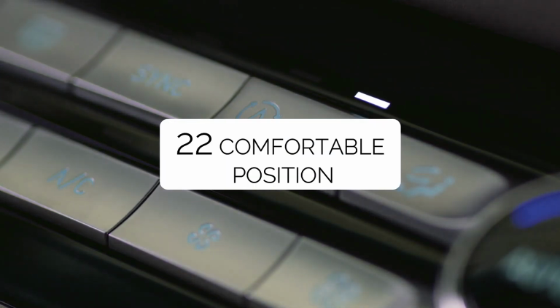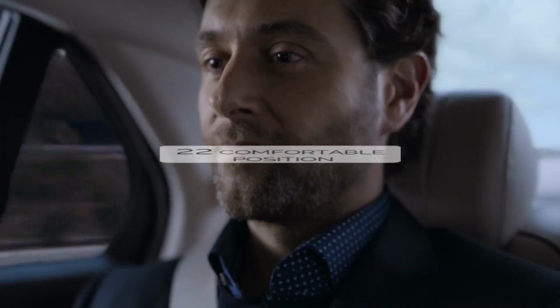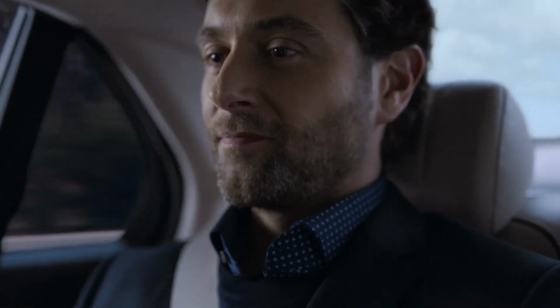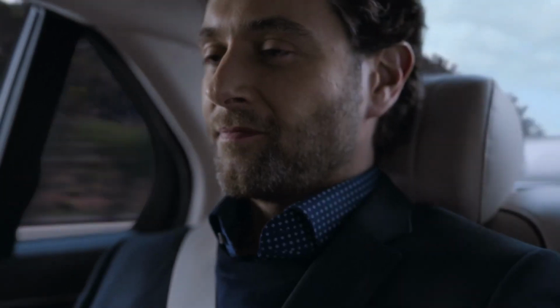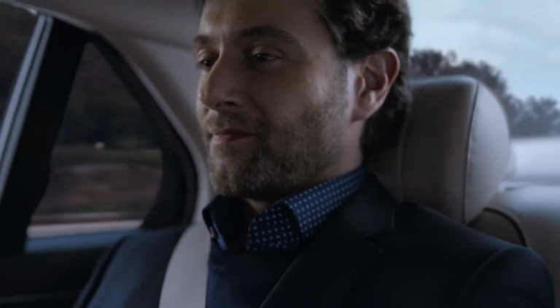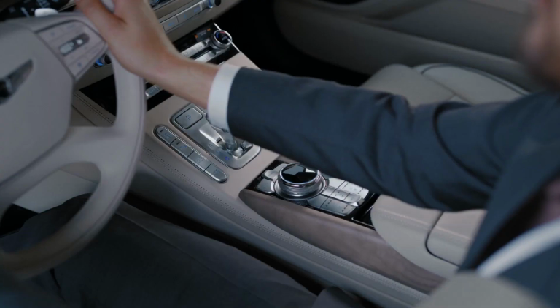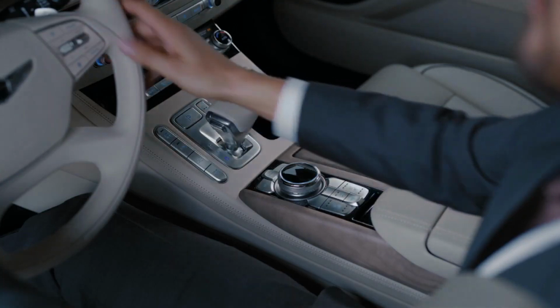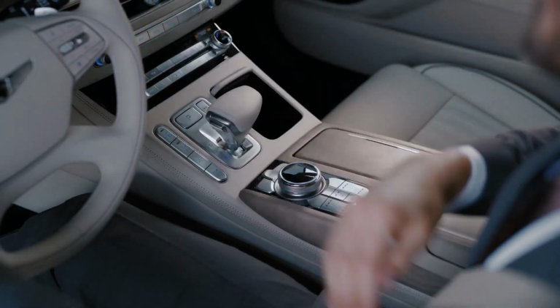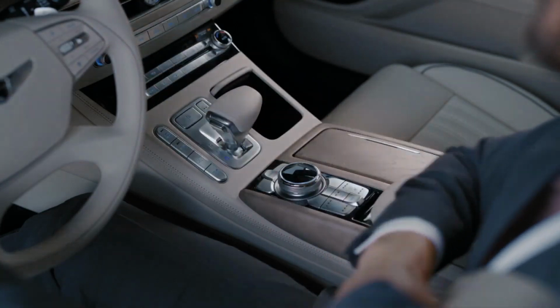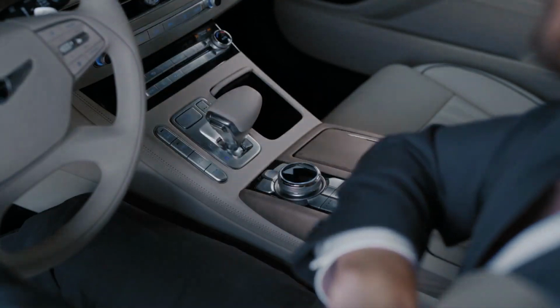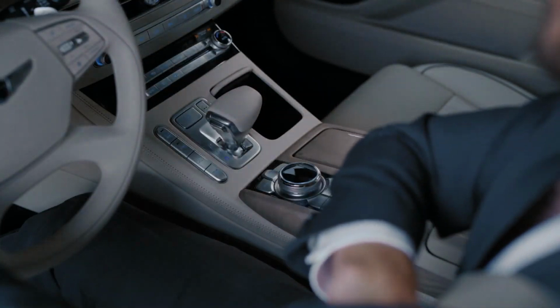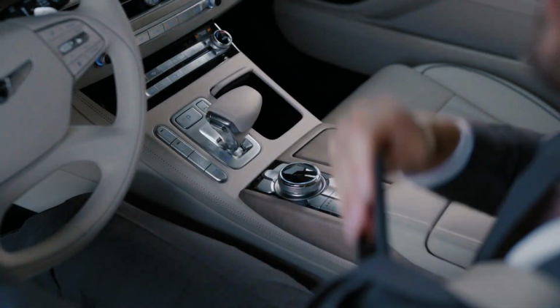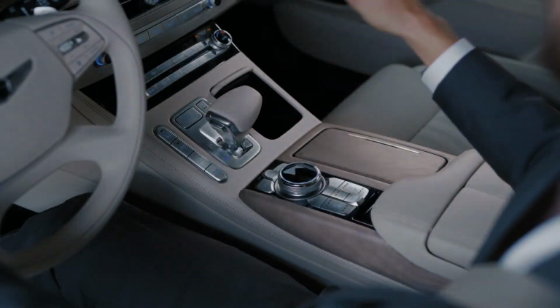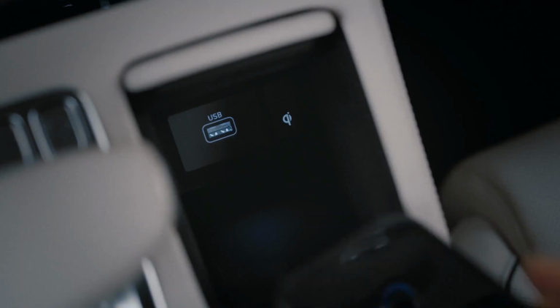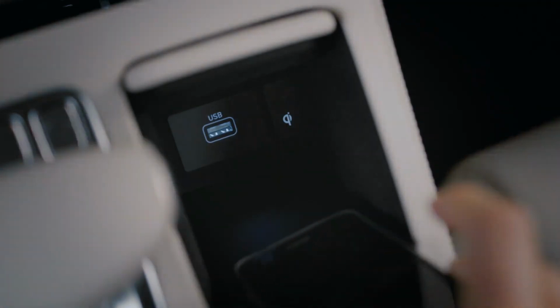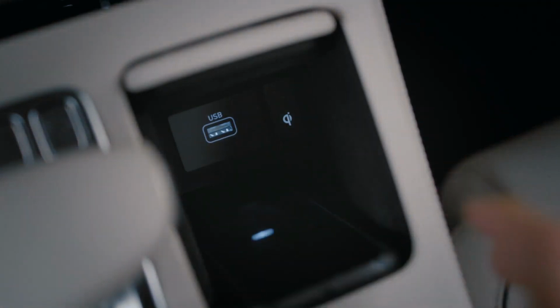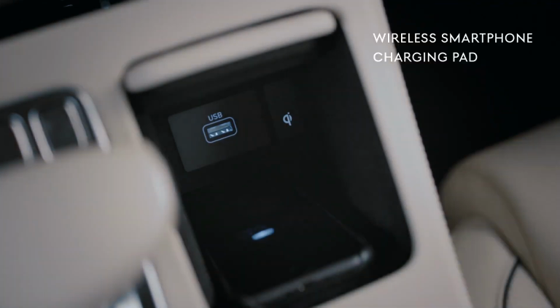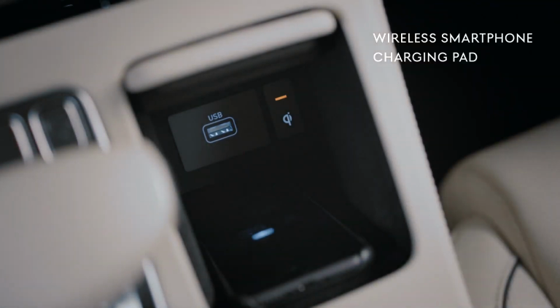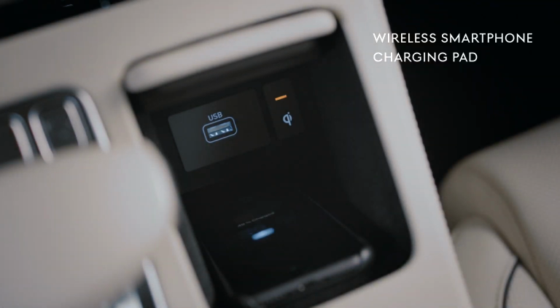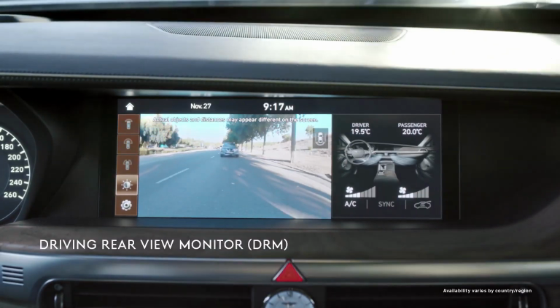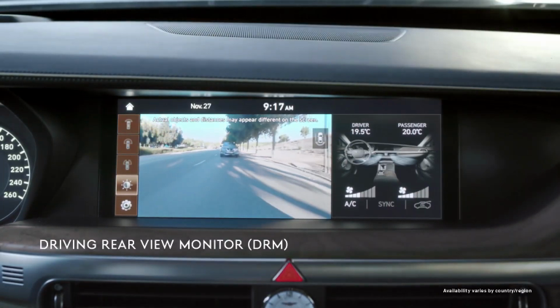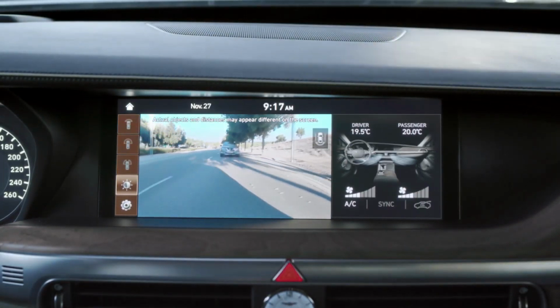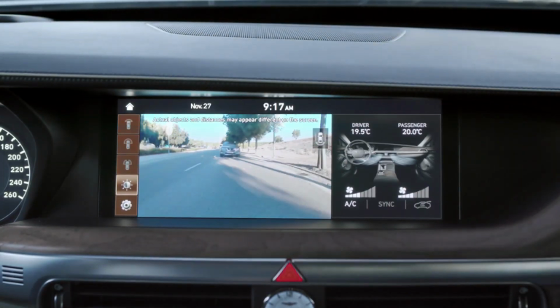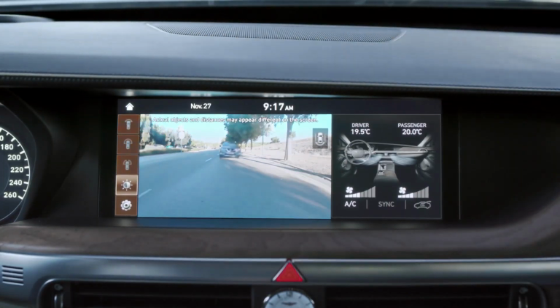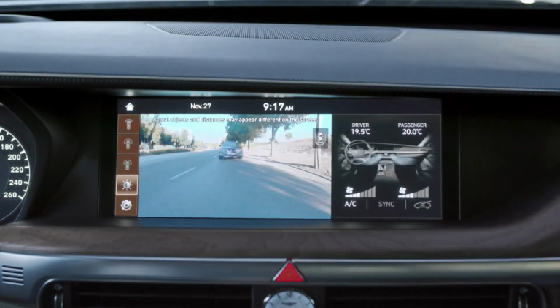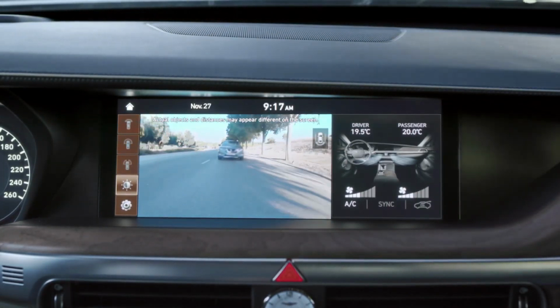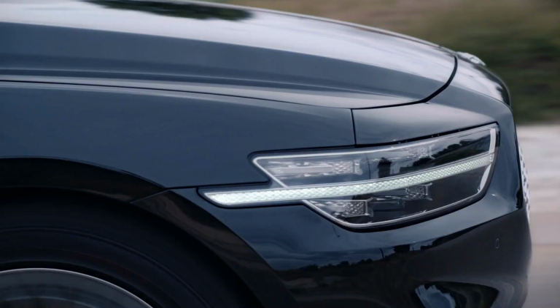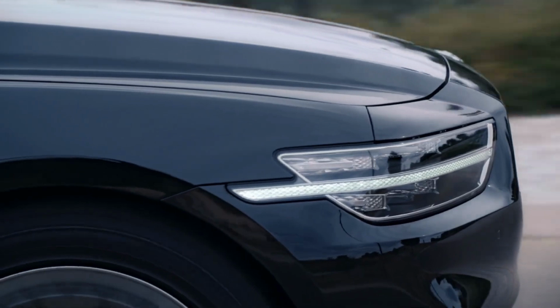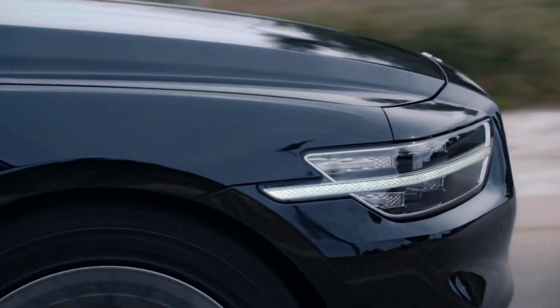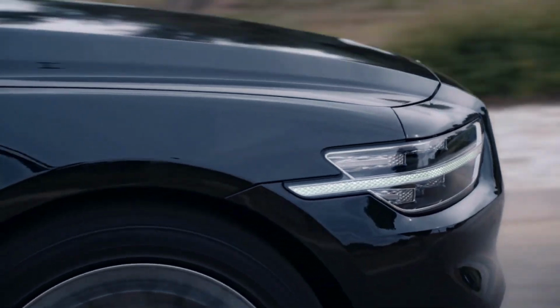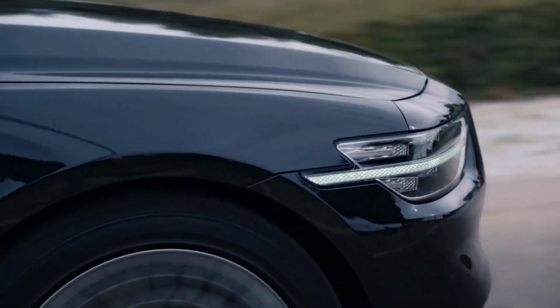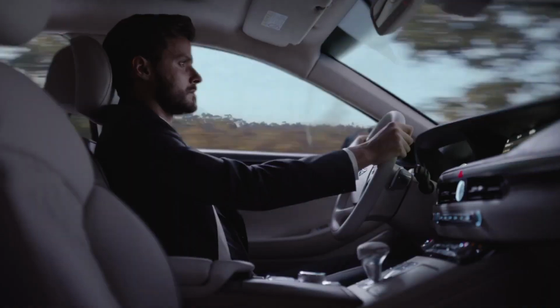So if you can't find a comfortable, supported driver's position, that's on you. Once you've found a perfect spot, the steering wheel and head-up display automatically adjust based on your position. Best of all, it's a standard feature.